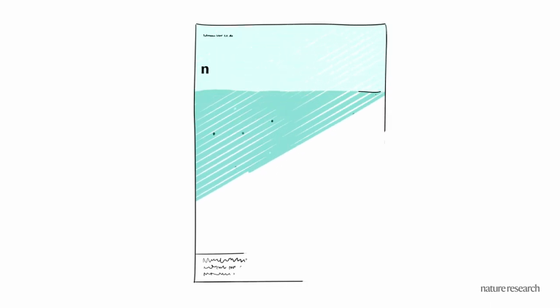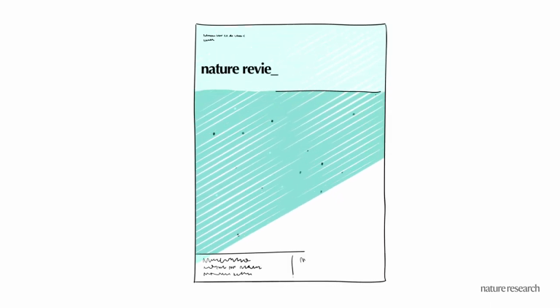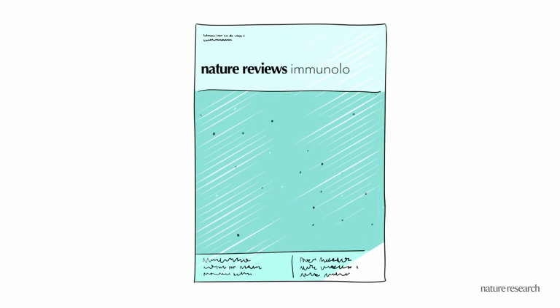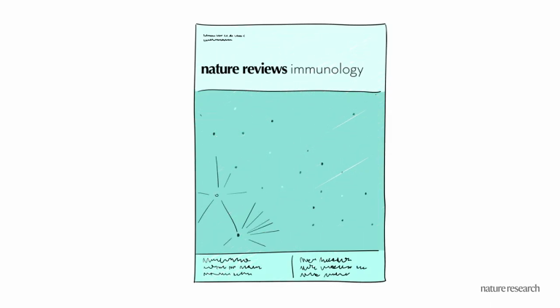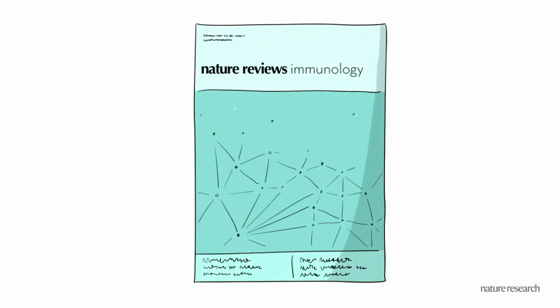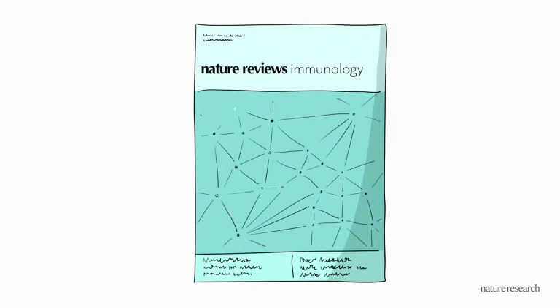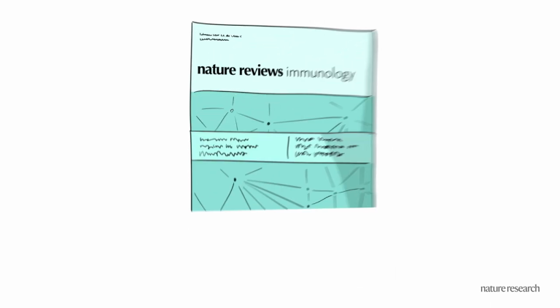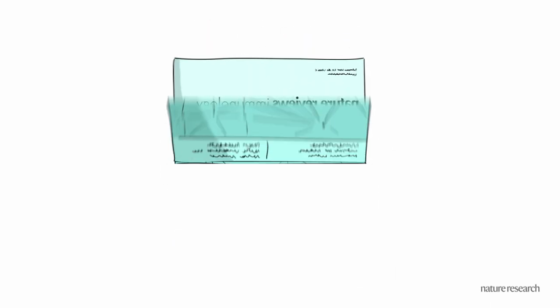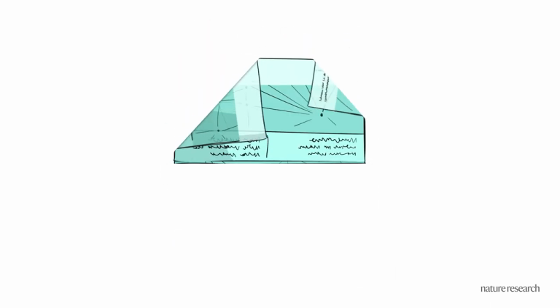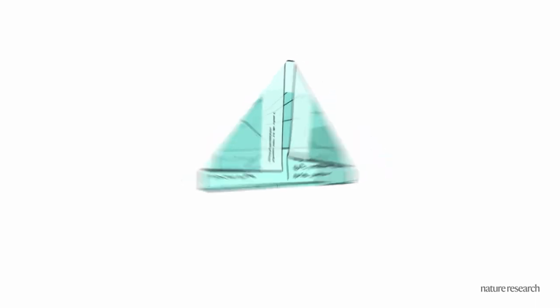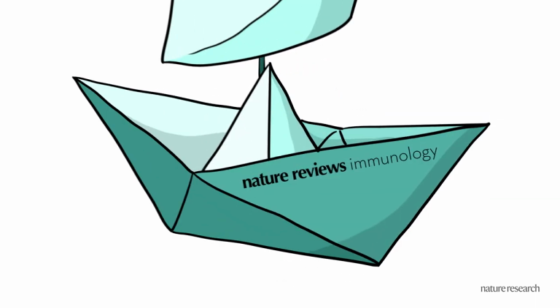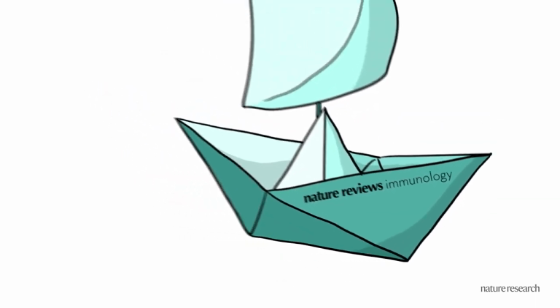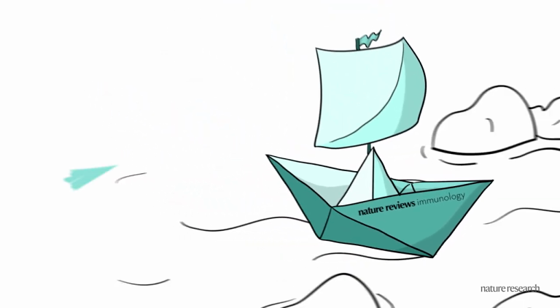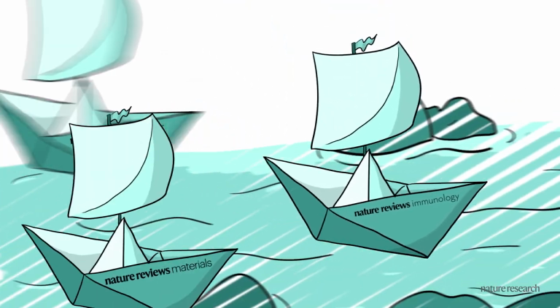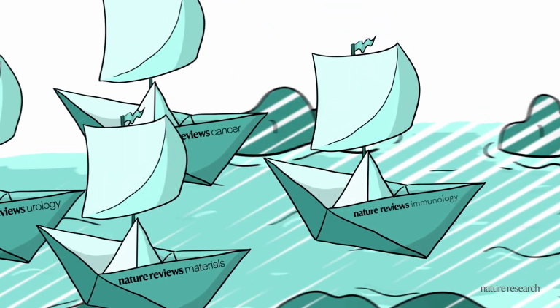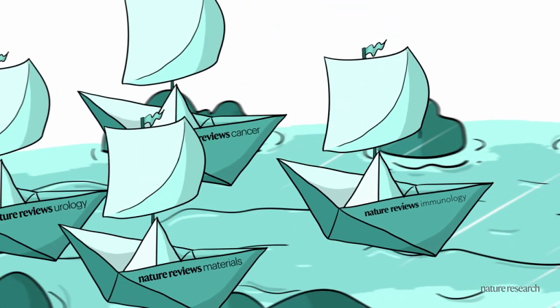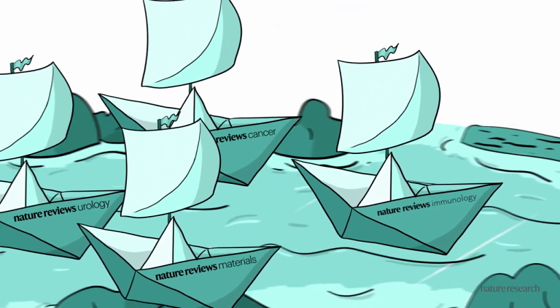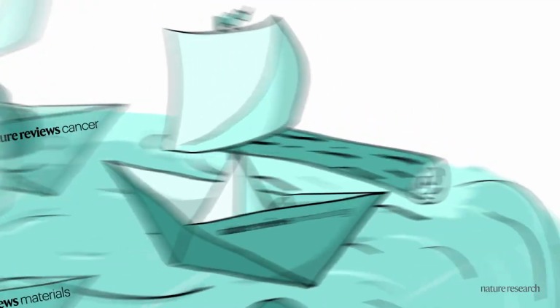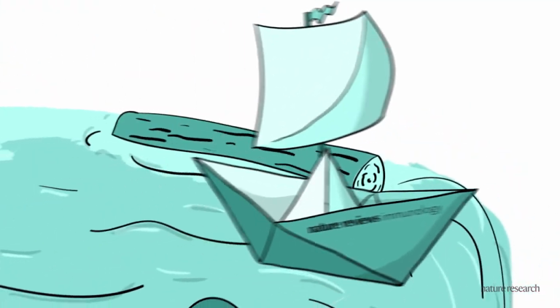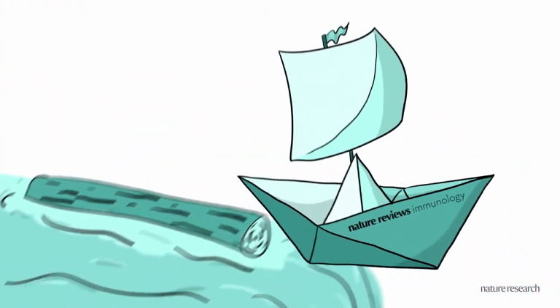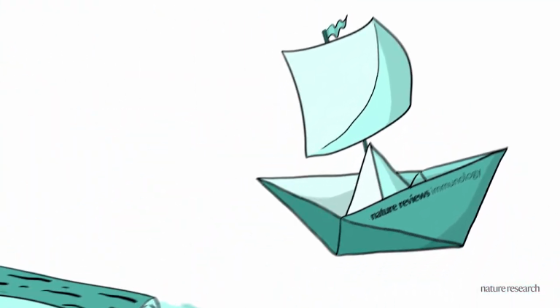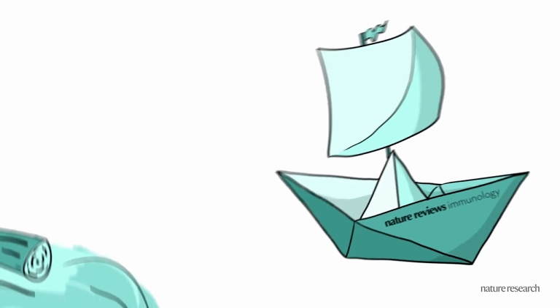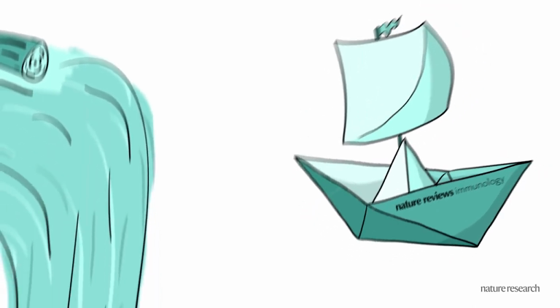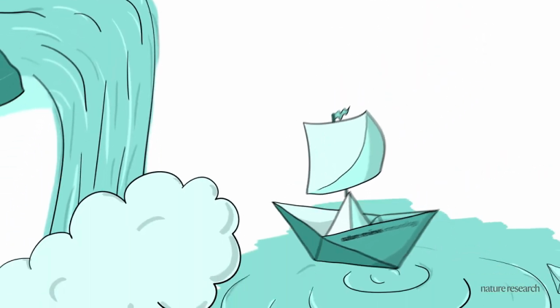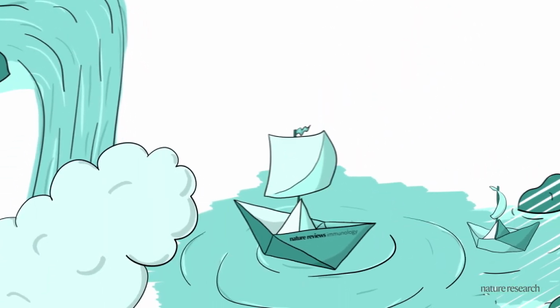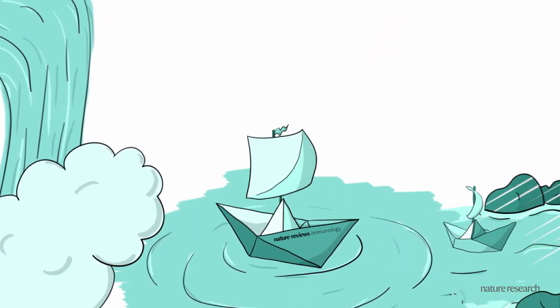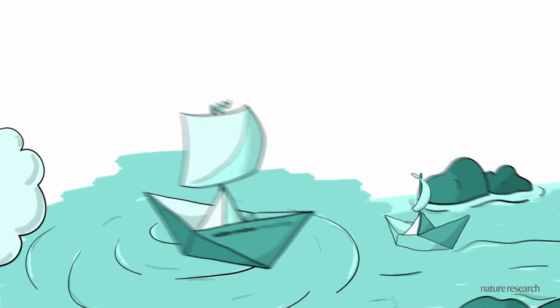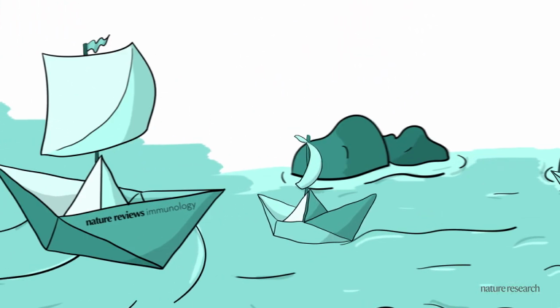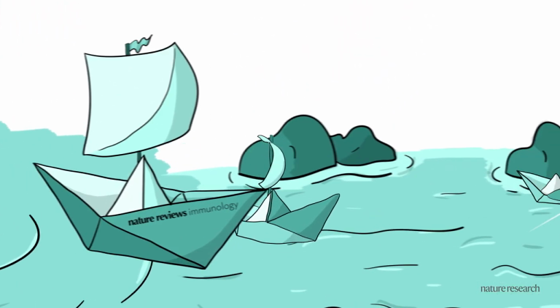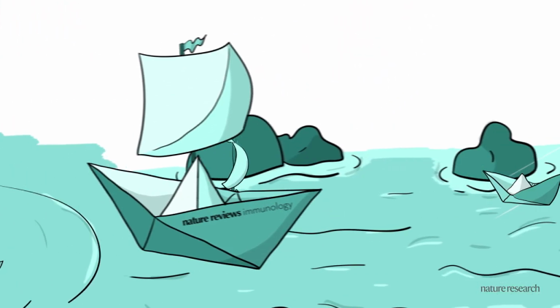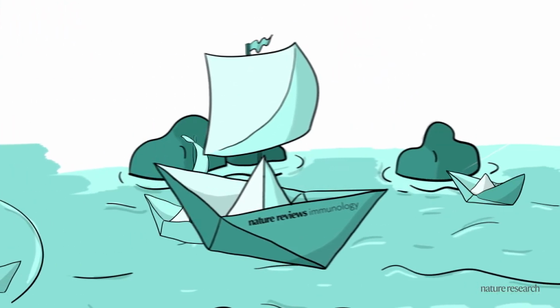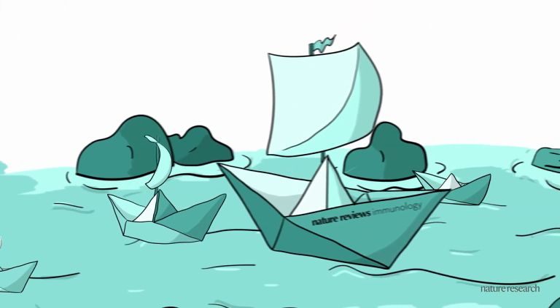Review articles are a great way to stay up to date in your field and navigate the constant flood of information from research papers. Or maybe you want to broaden your horizons and learn about a new field. But how do you know that you're choosing the best review article?